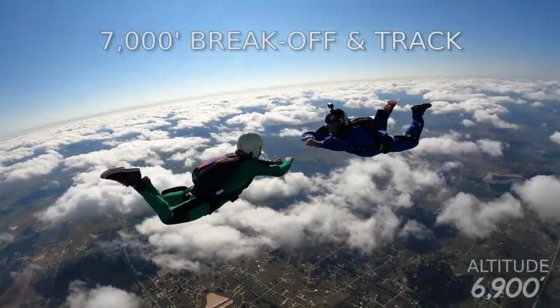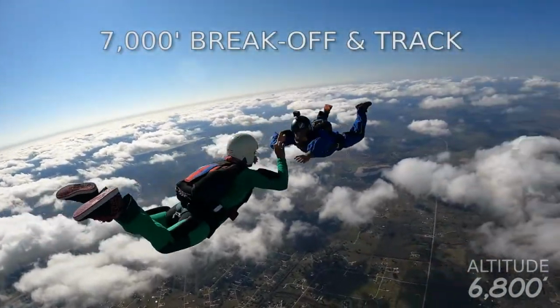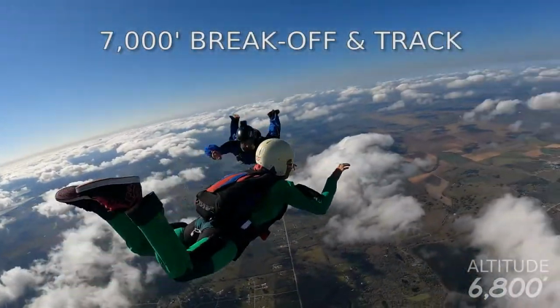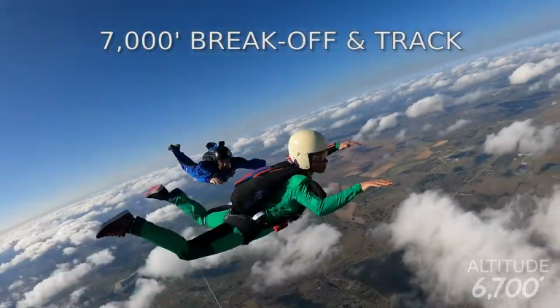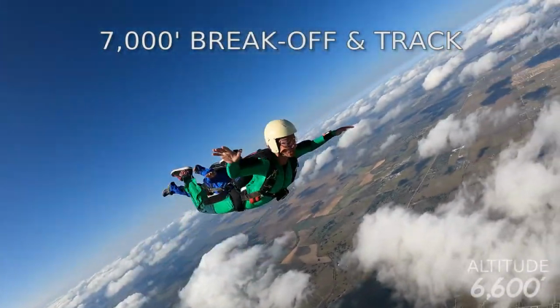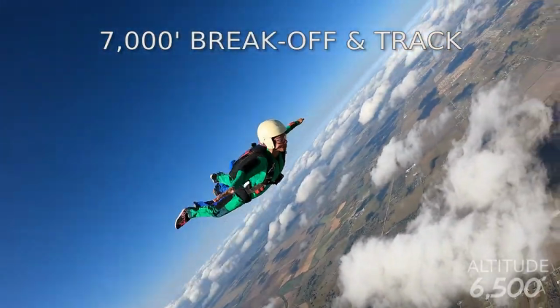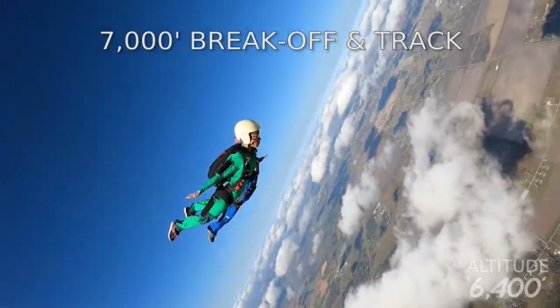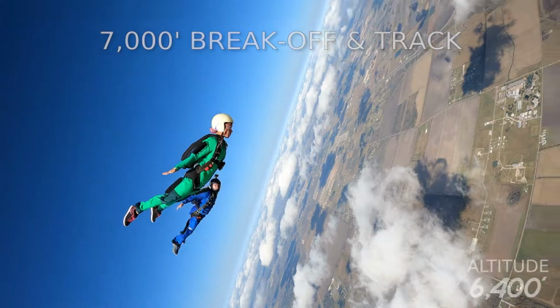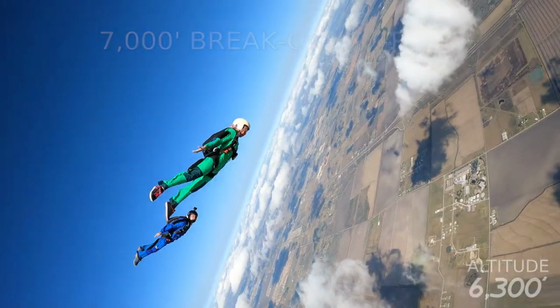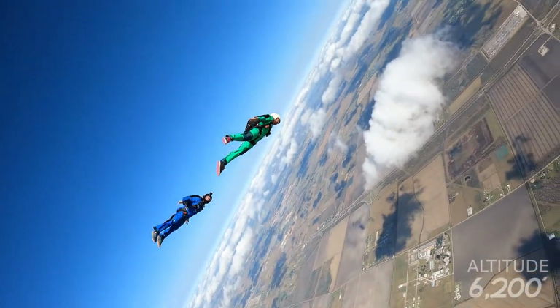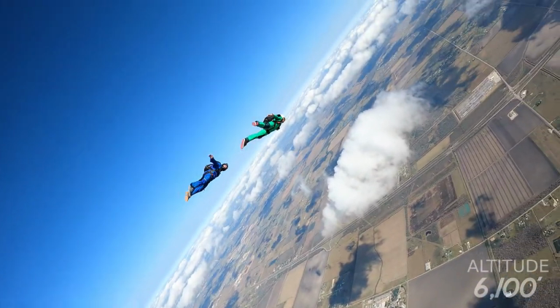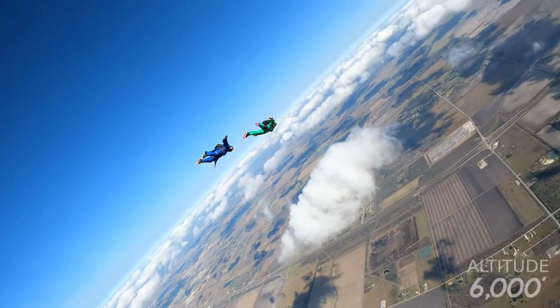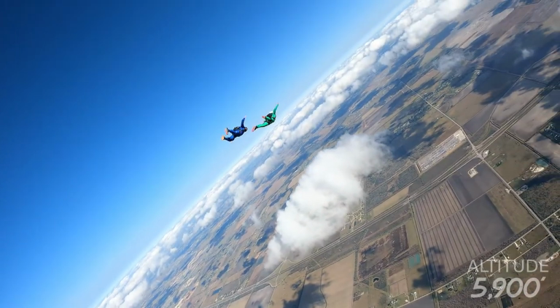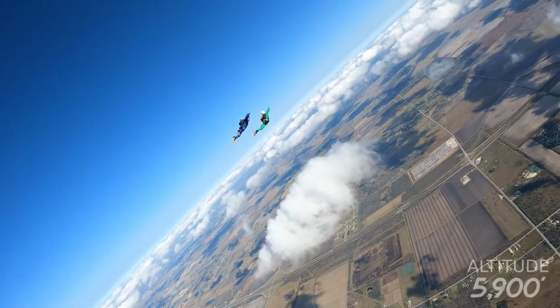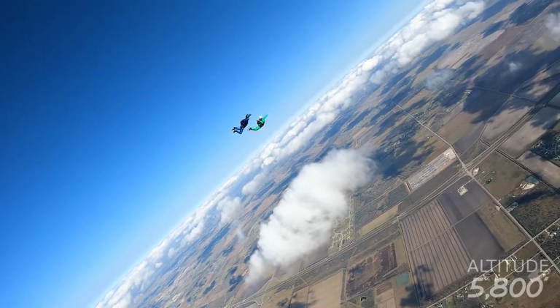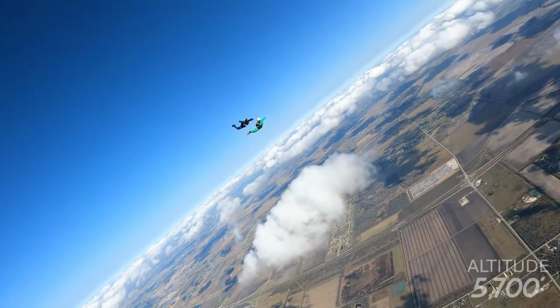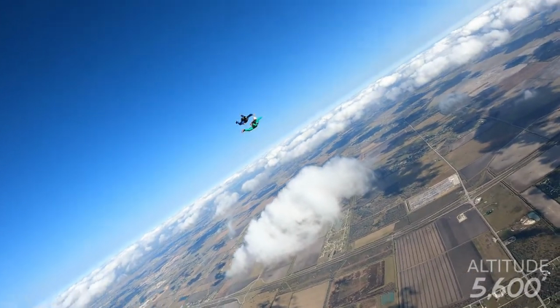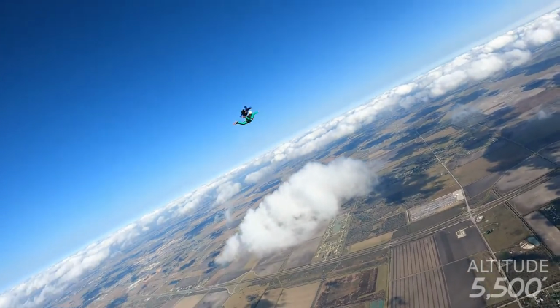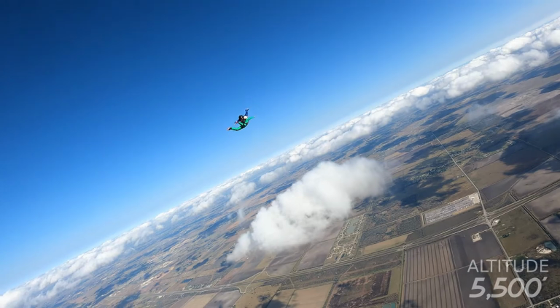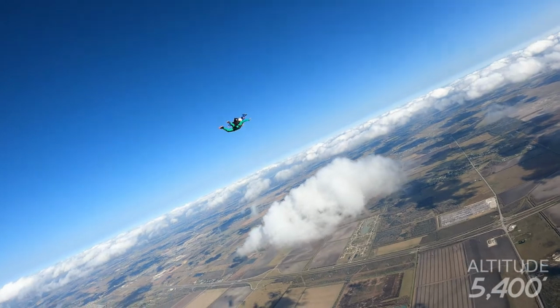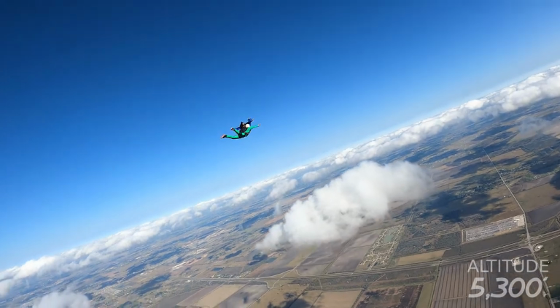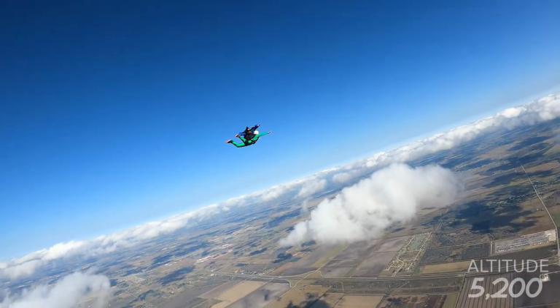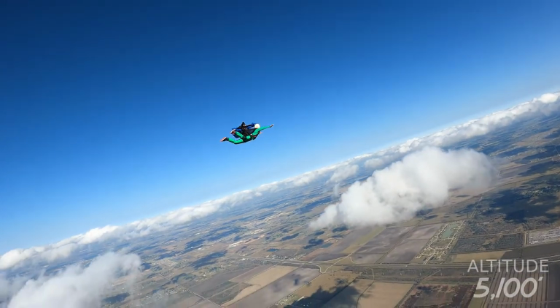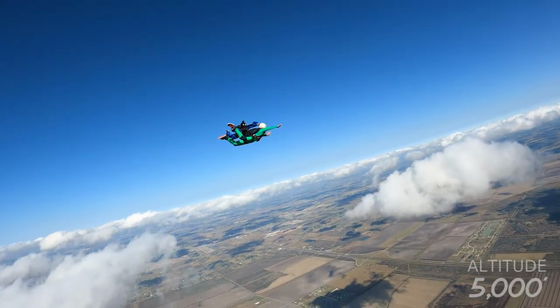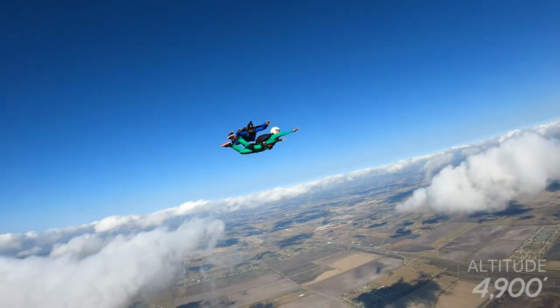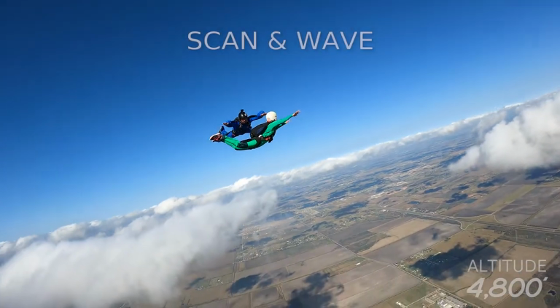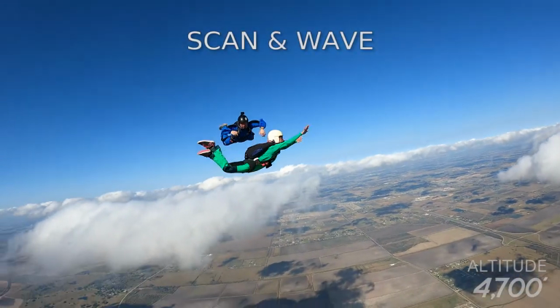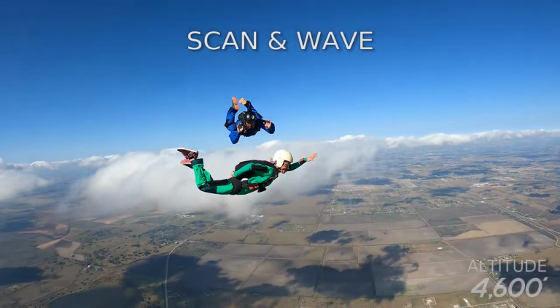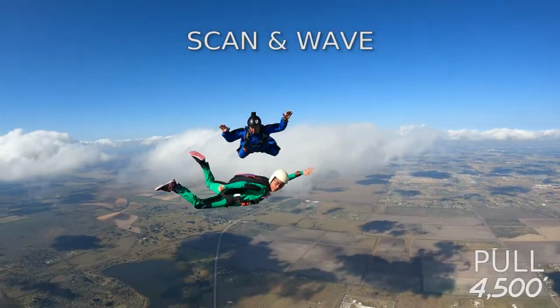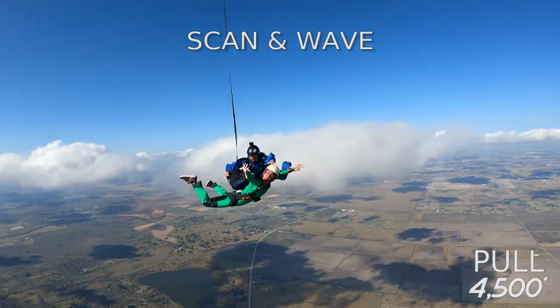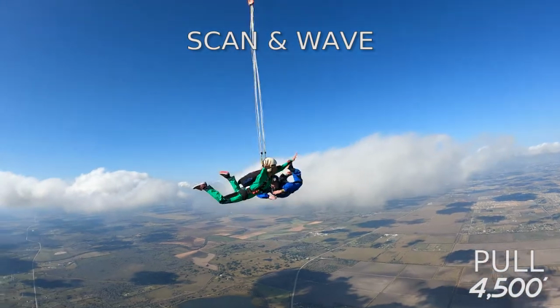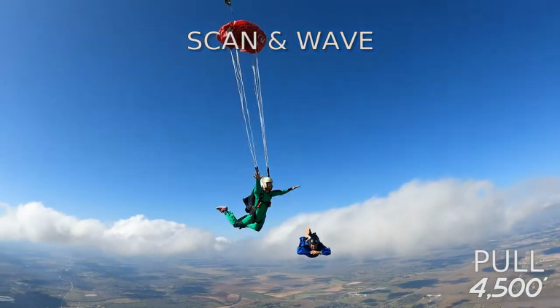Pick a heading before you begin to track away. Wave and throw the pilot chute by 4,500 feet.